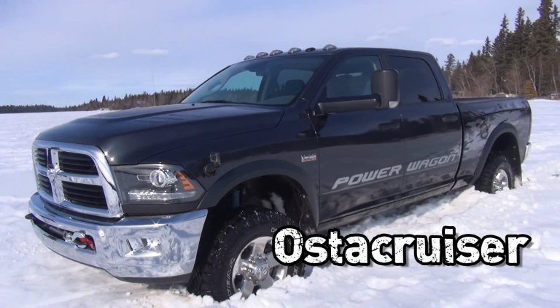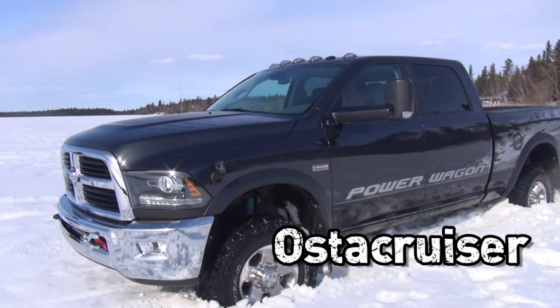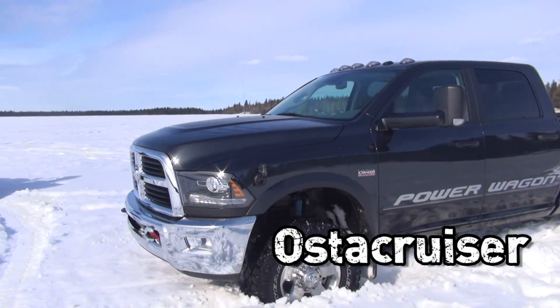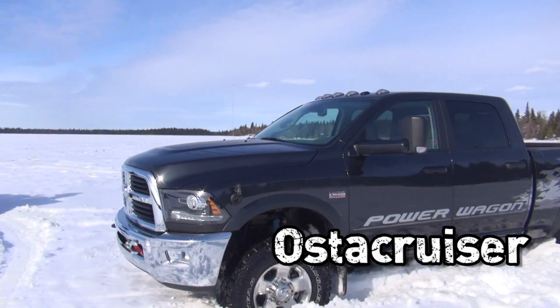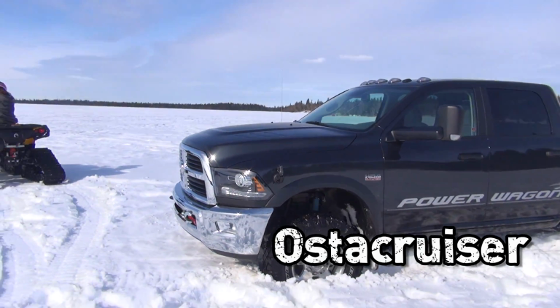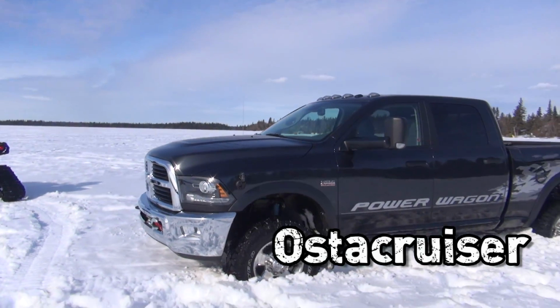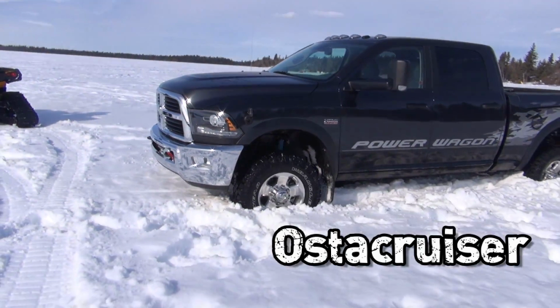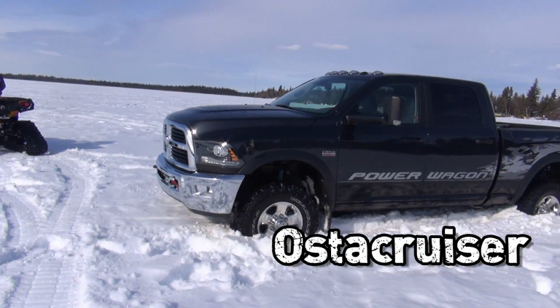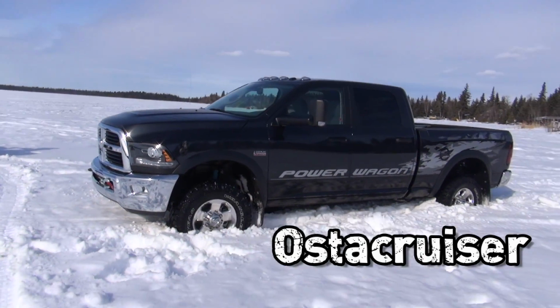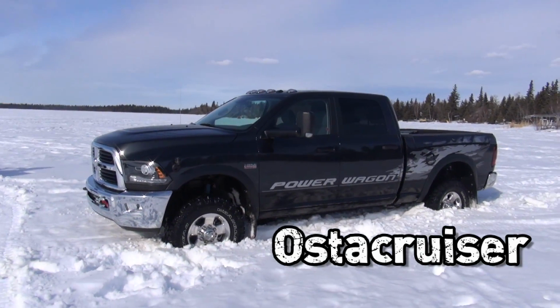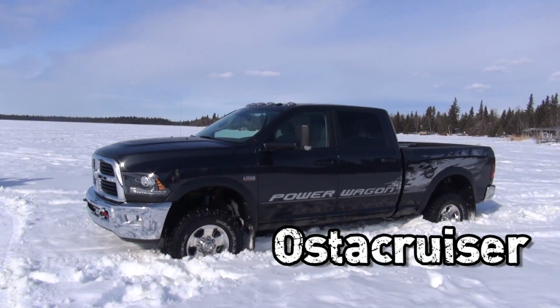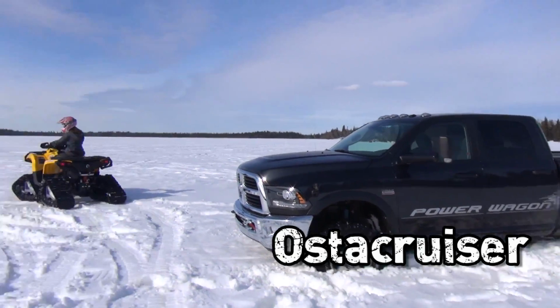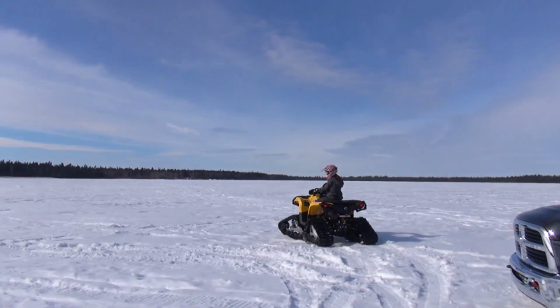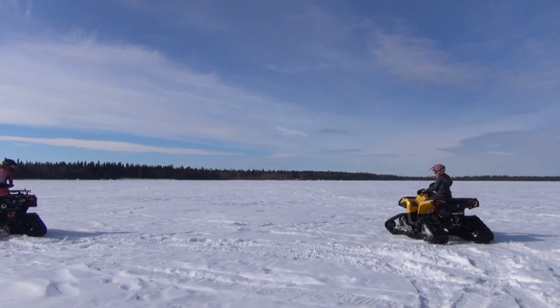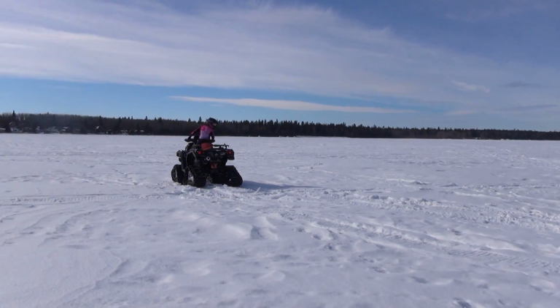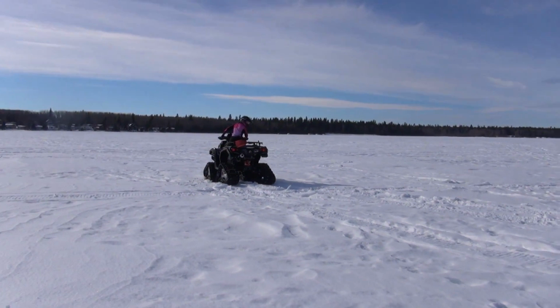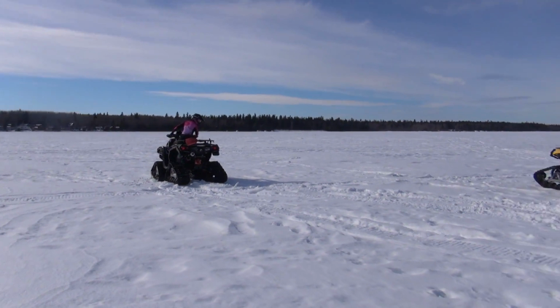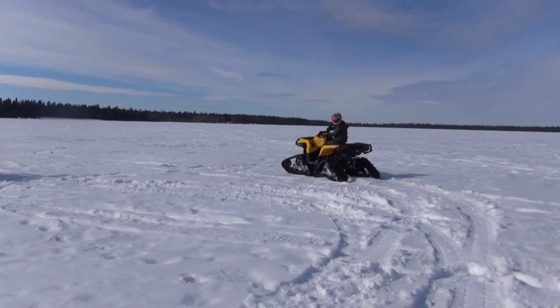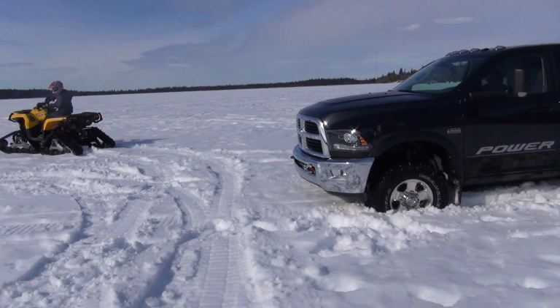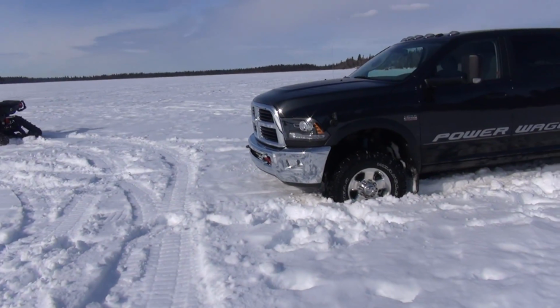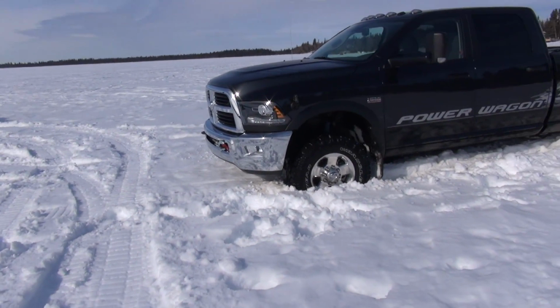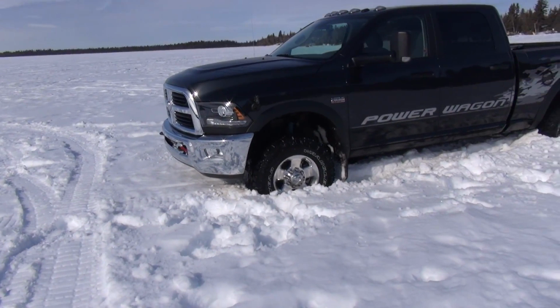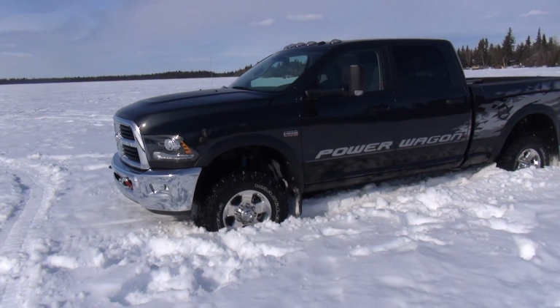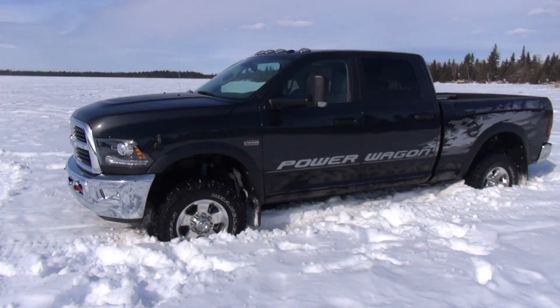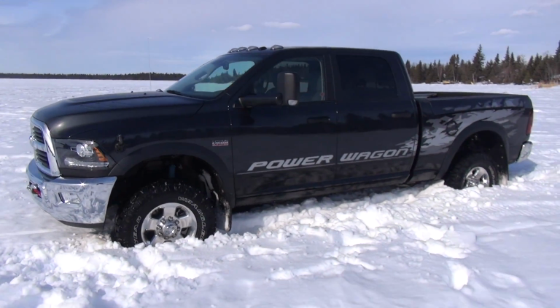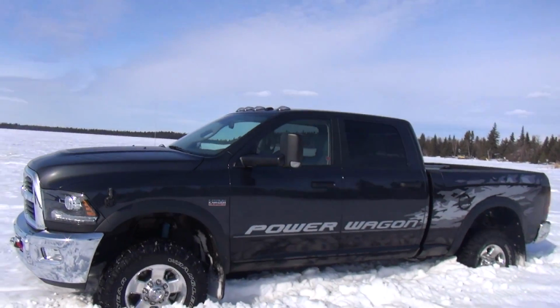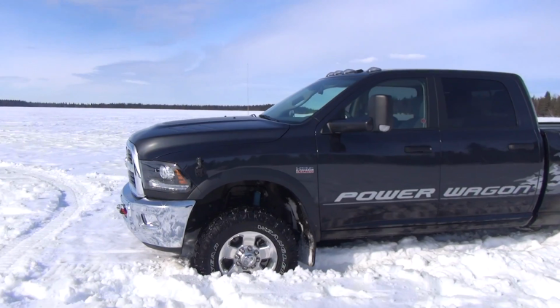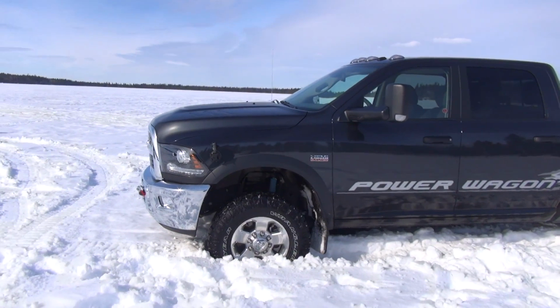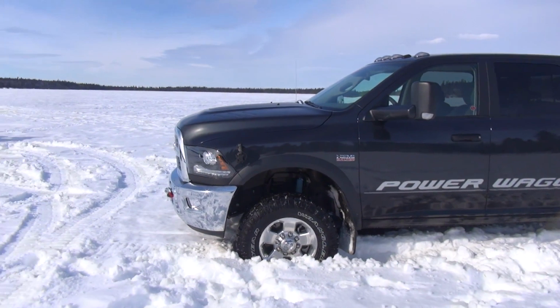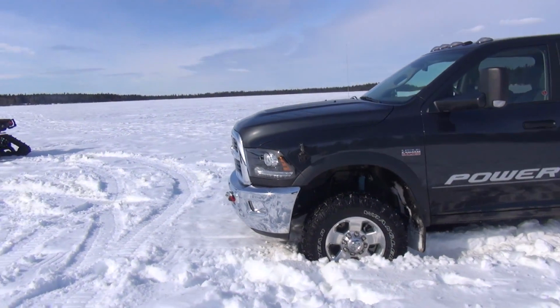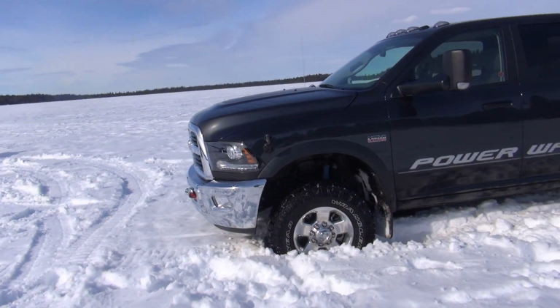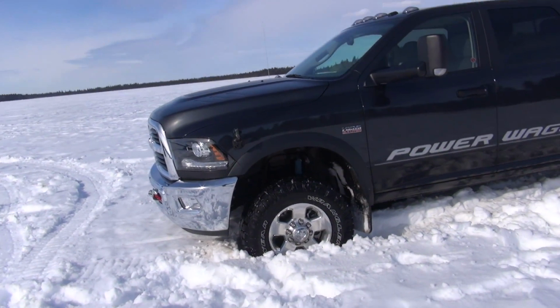I came out here to do a tug-of-war video — truck versus two tracked quads — and I got stuck. It doesn't look like much, but the snow is hard as an effing rock.